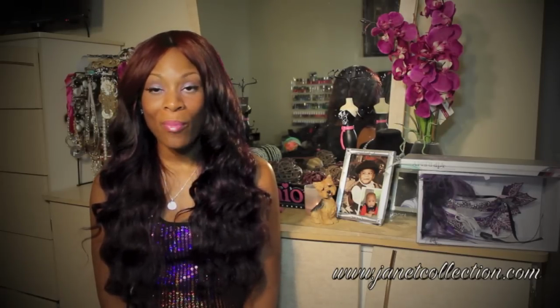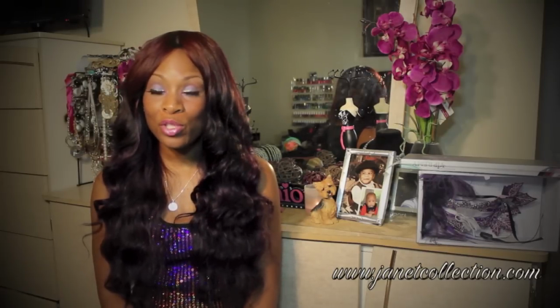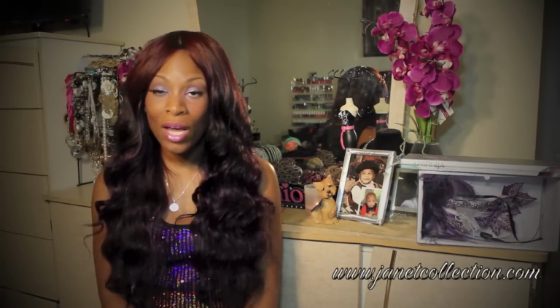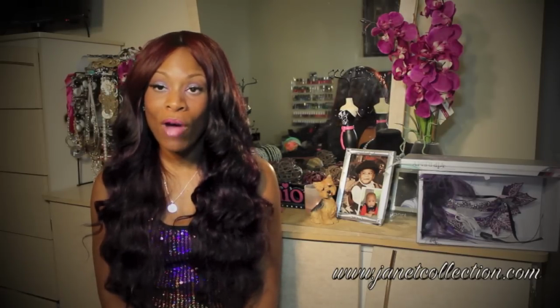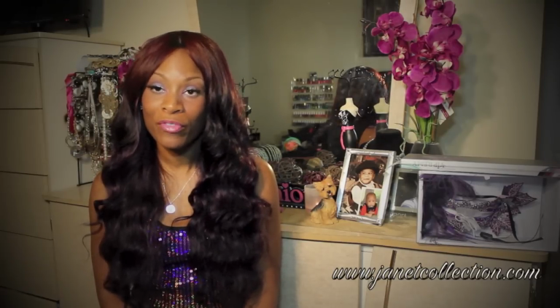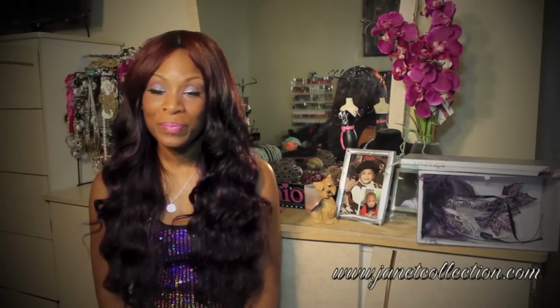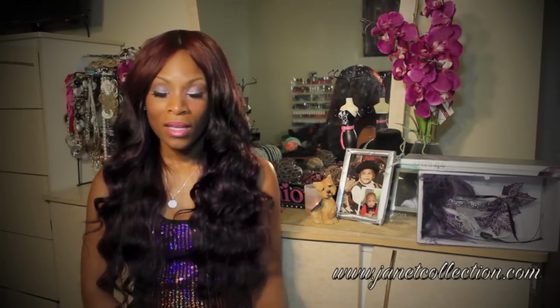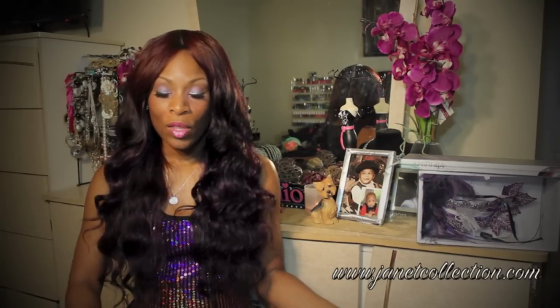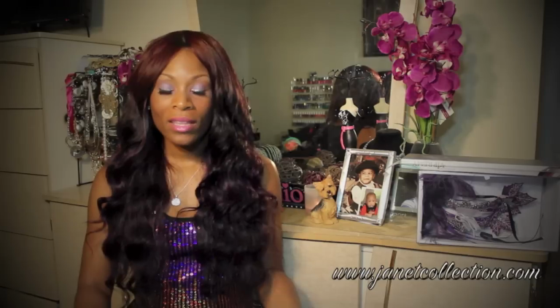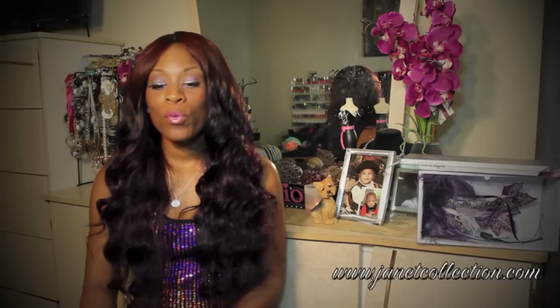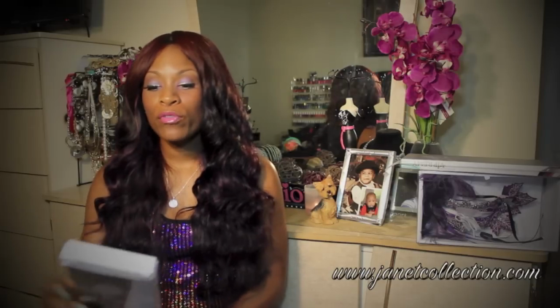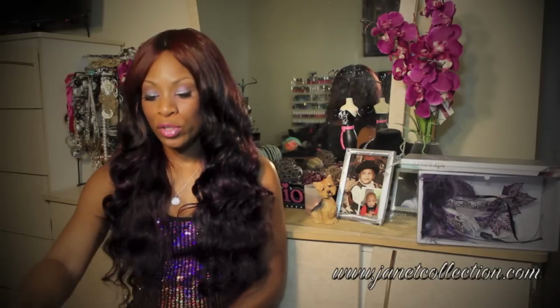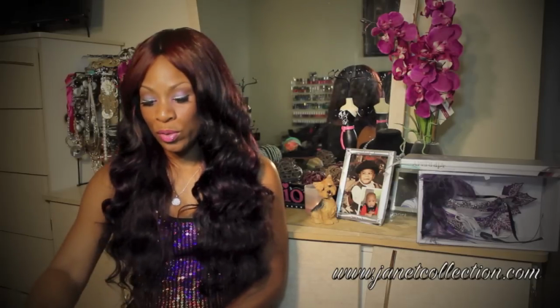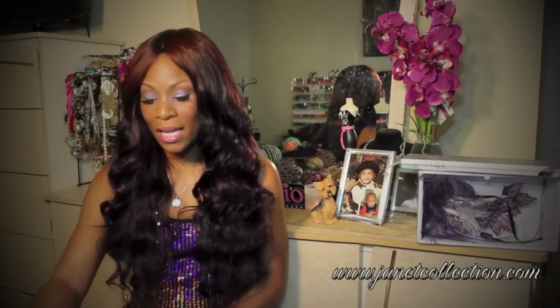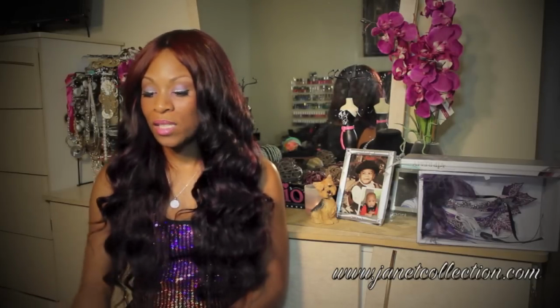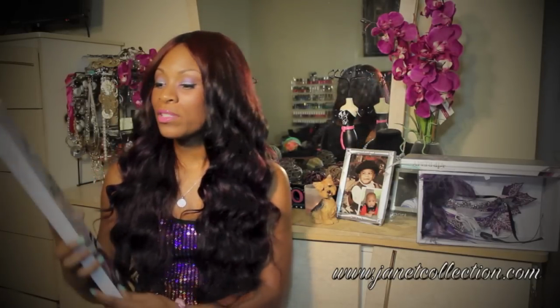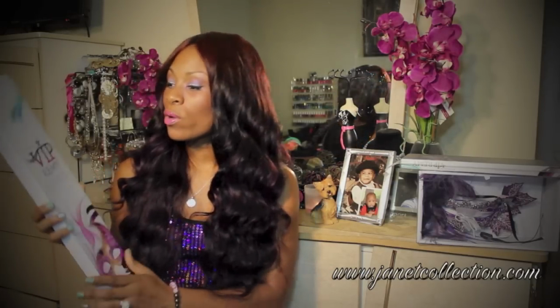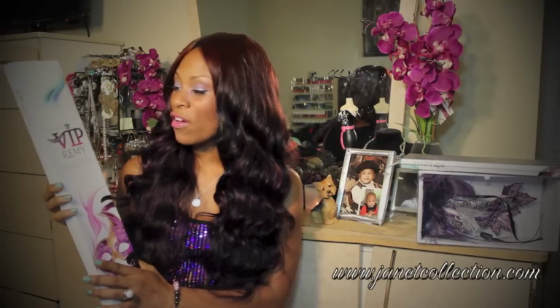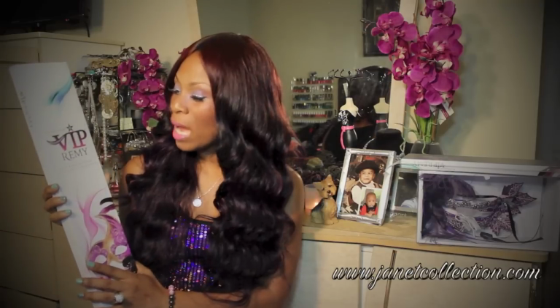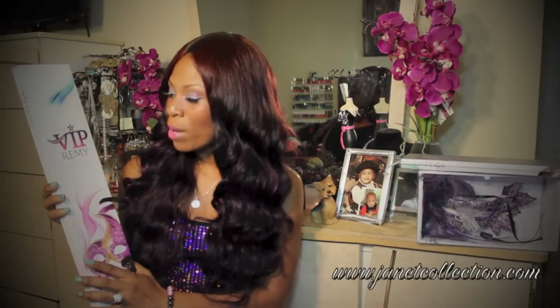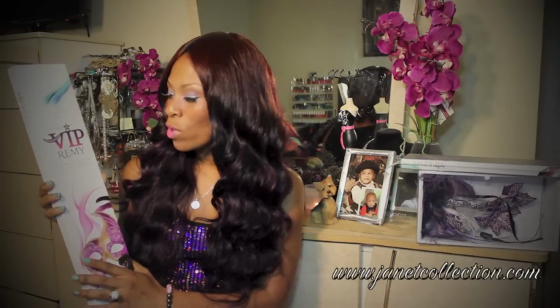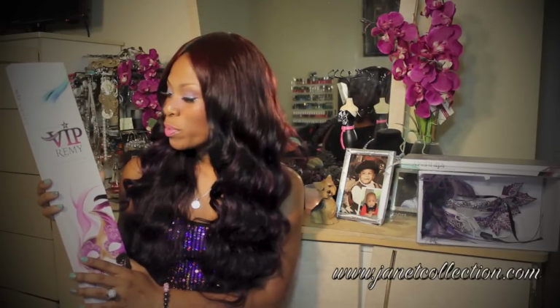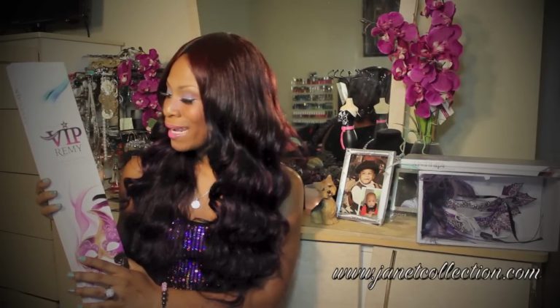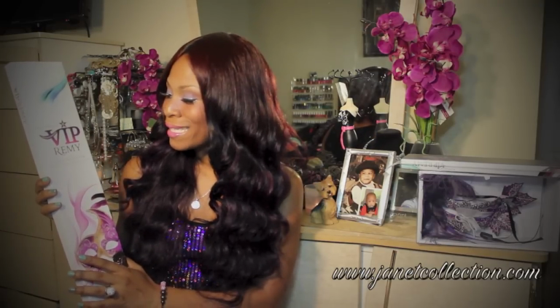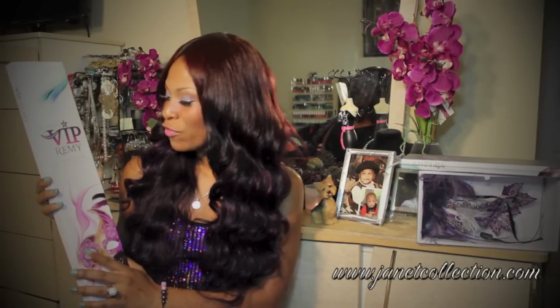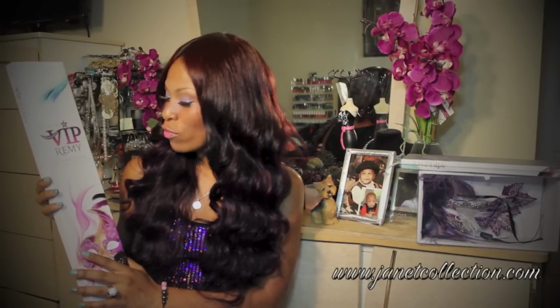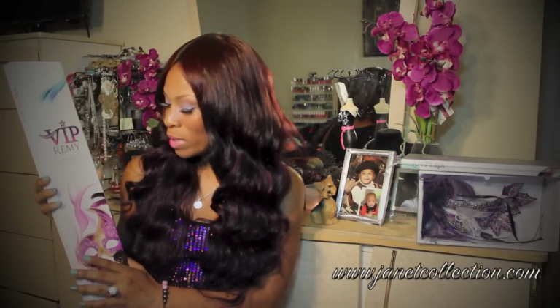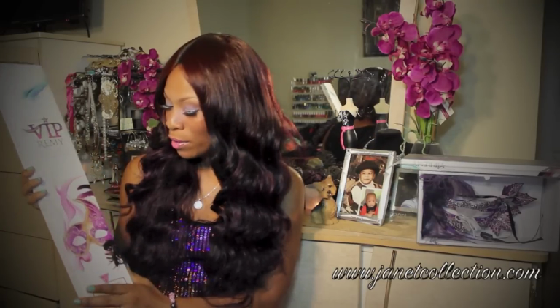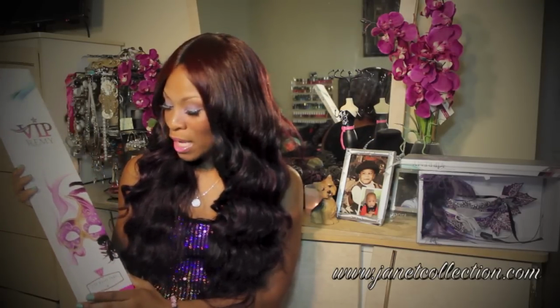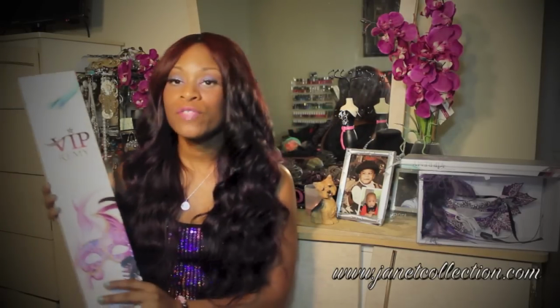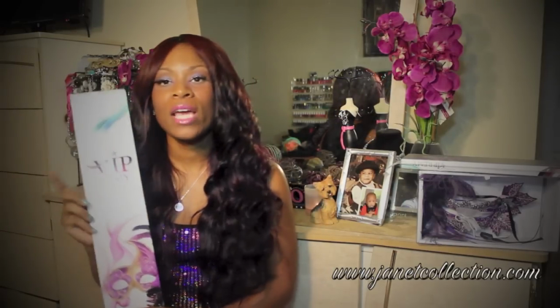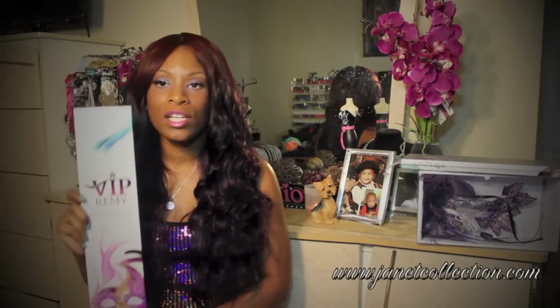Coming to you today with a product review. The product that I will be reviewing today is Missa Rios VIP Remy 100% hand selected virgin human hair, and it's from Janet Collection.